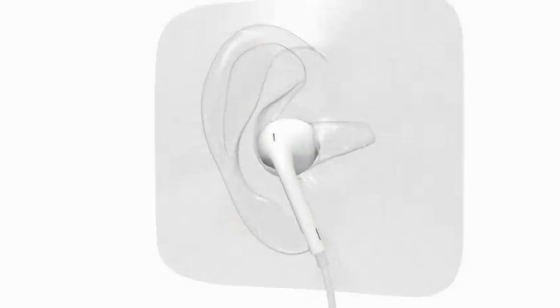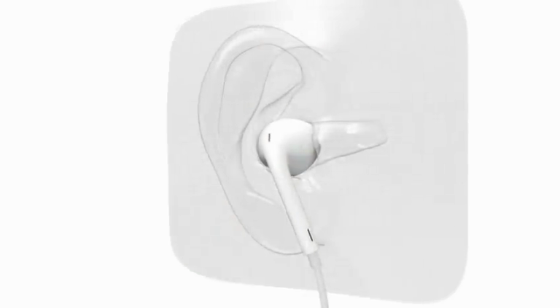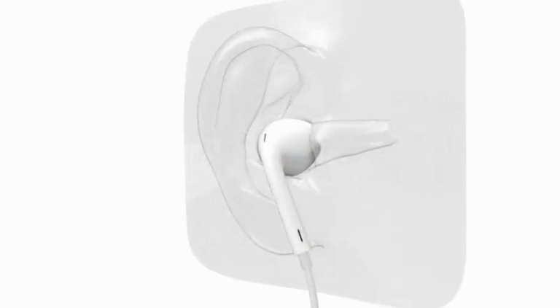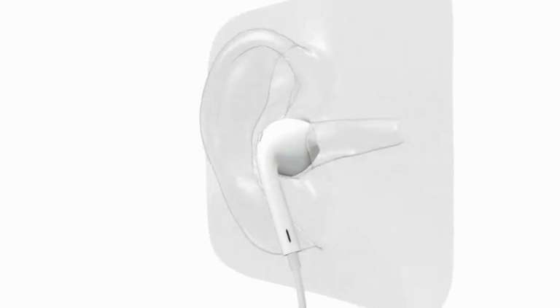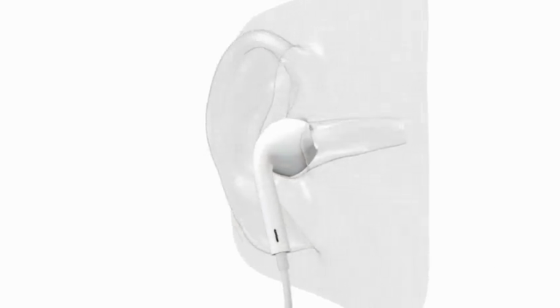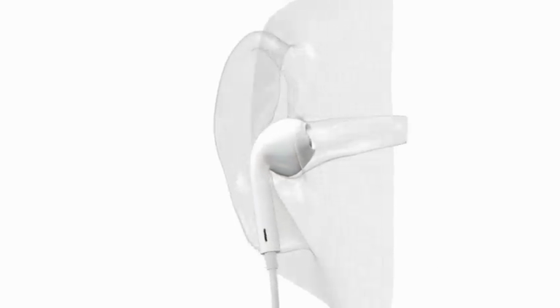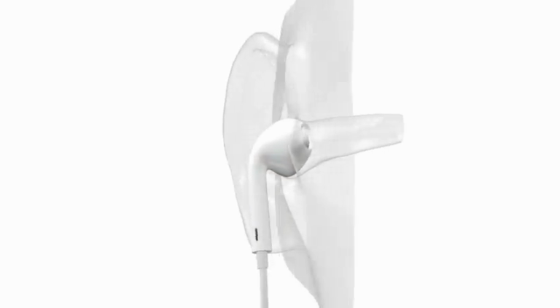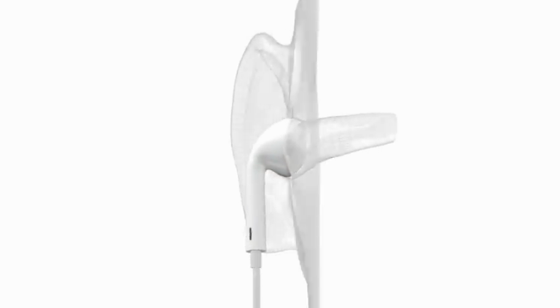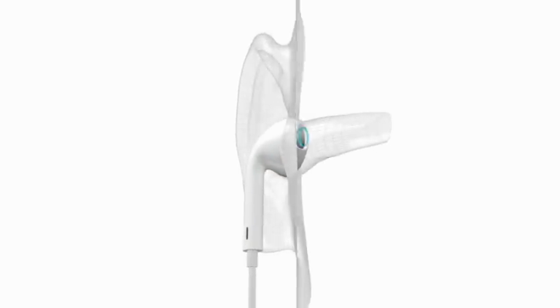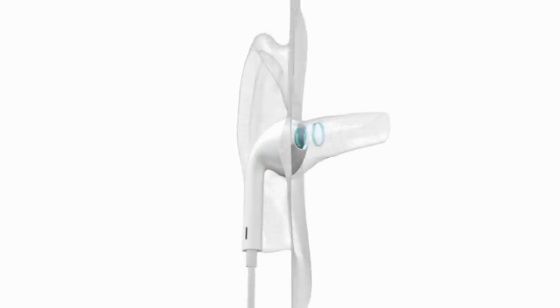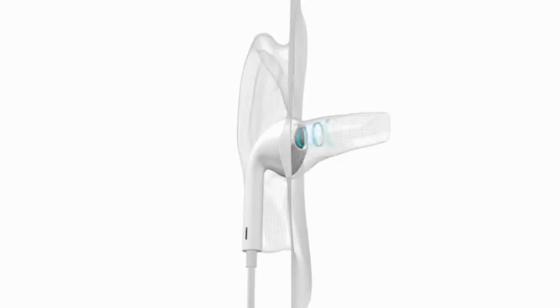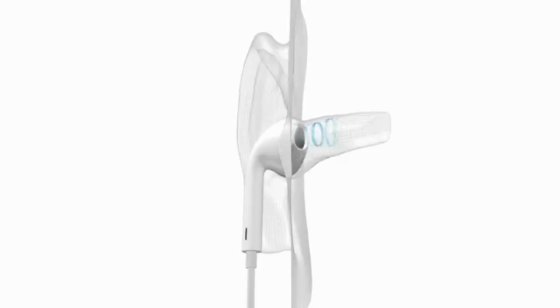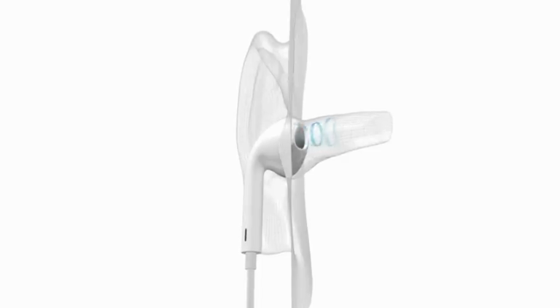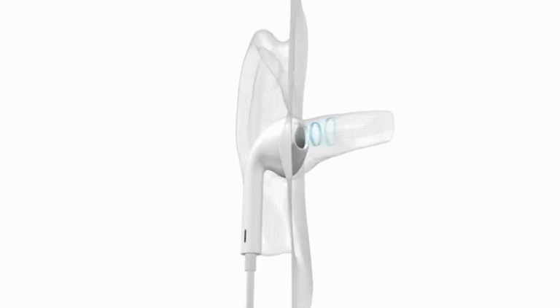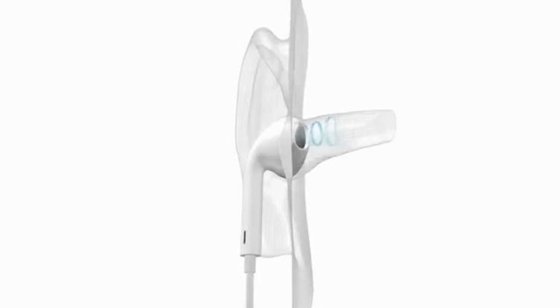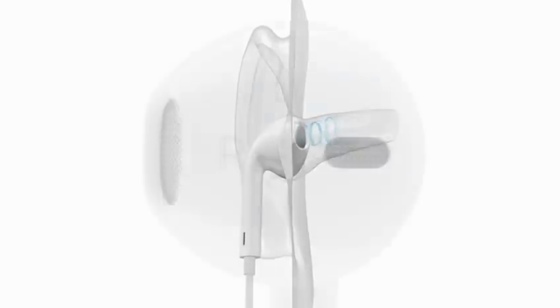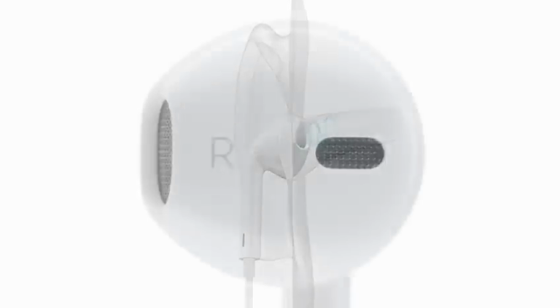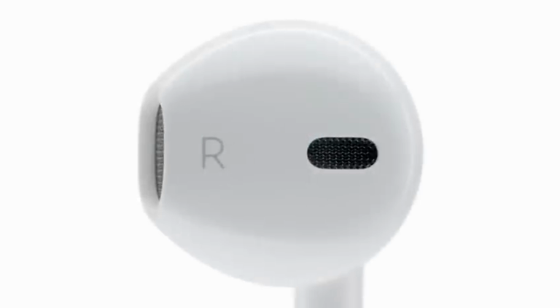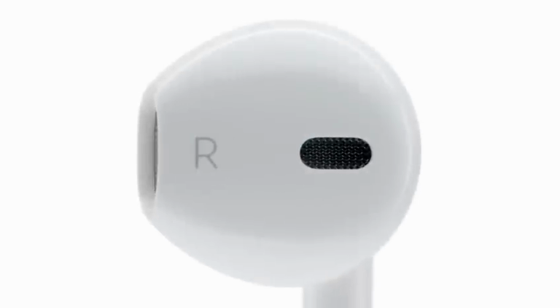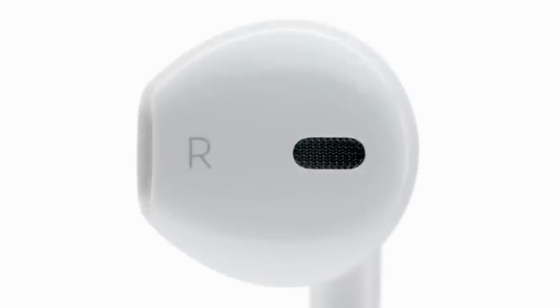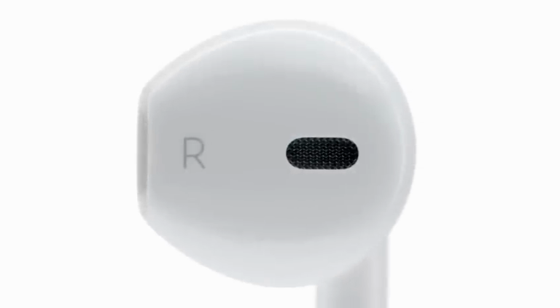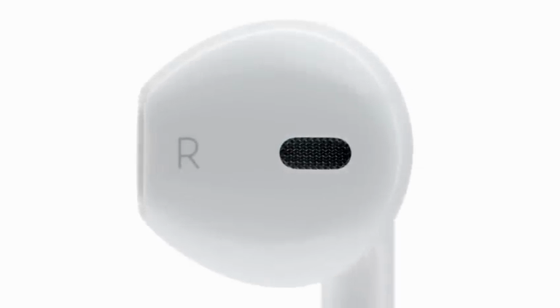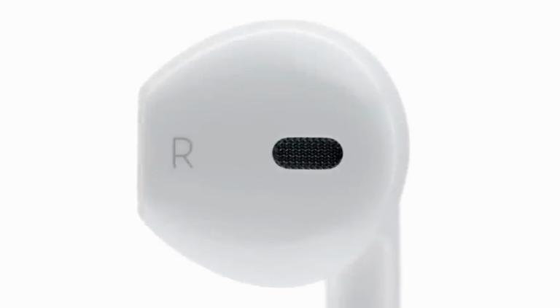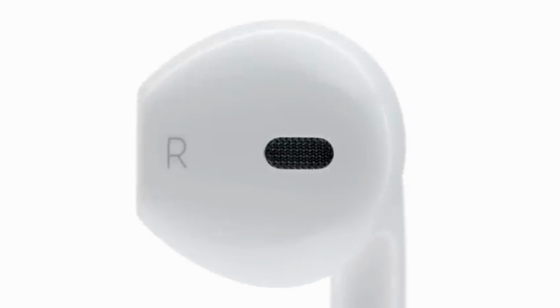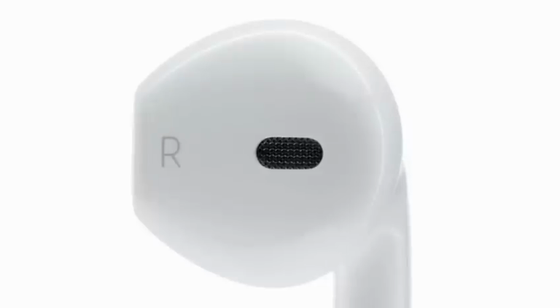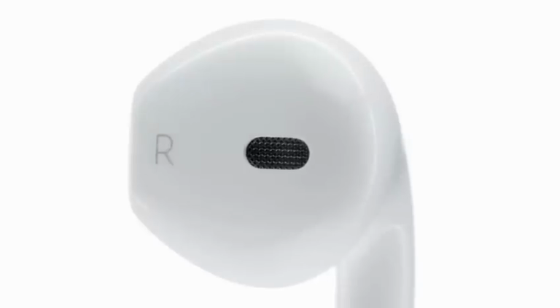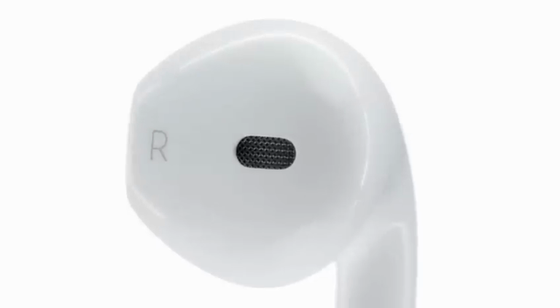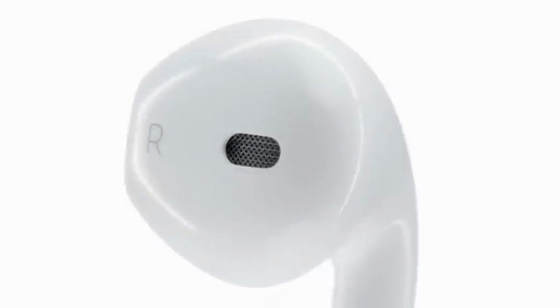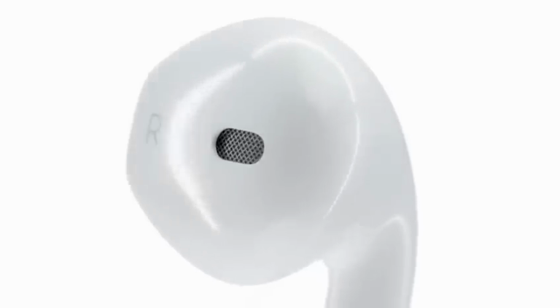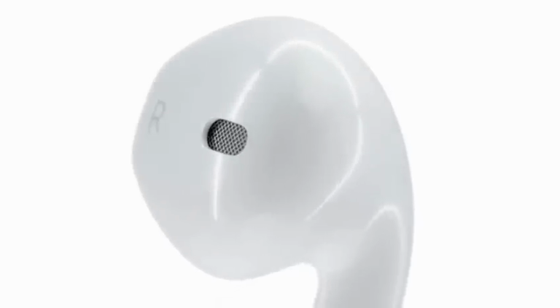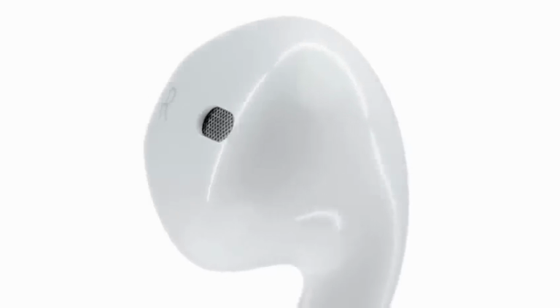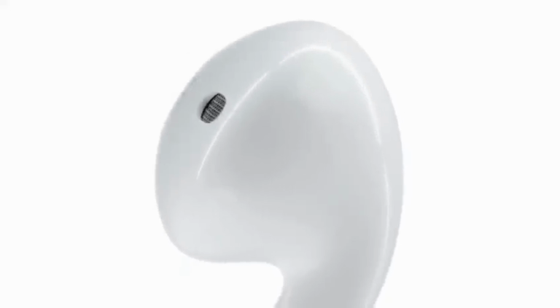EarPods are designed to intentionally direct sound right into the ear canal. To optimize the acoustics, we've built in a series of ports, each with its own unique purpose.